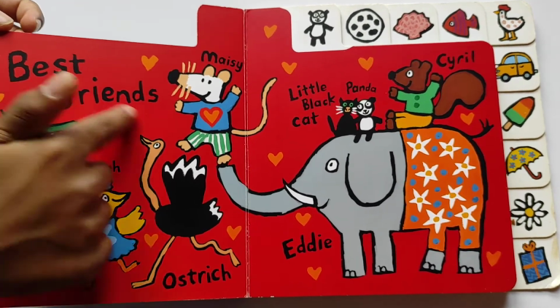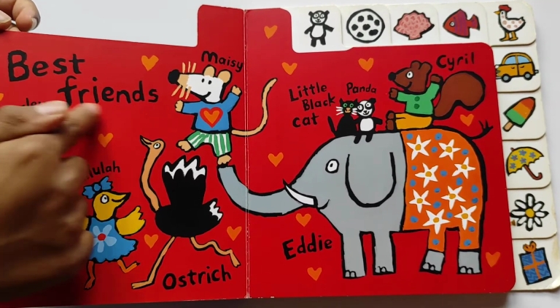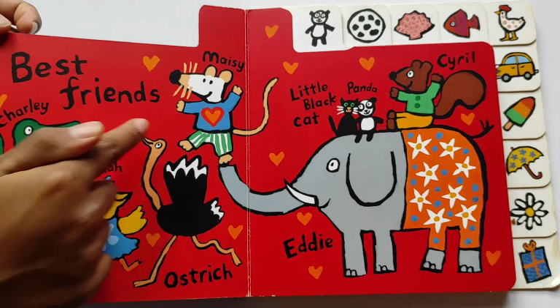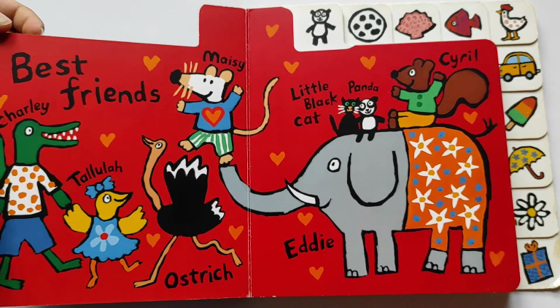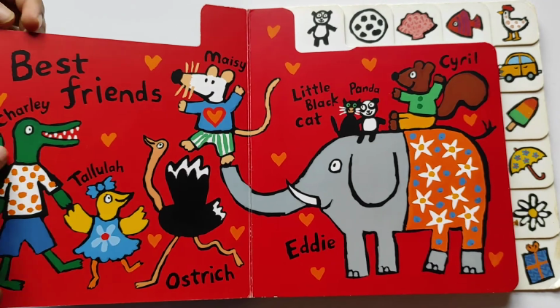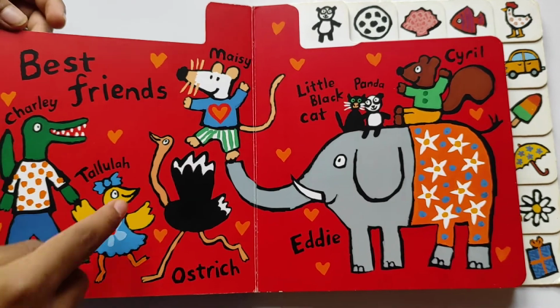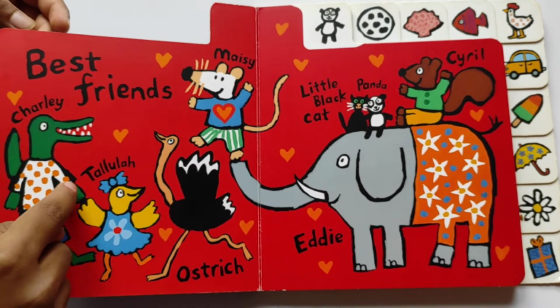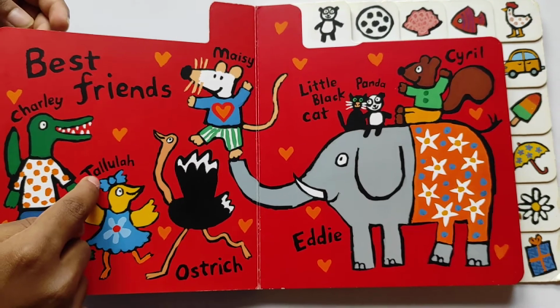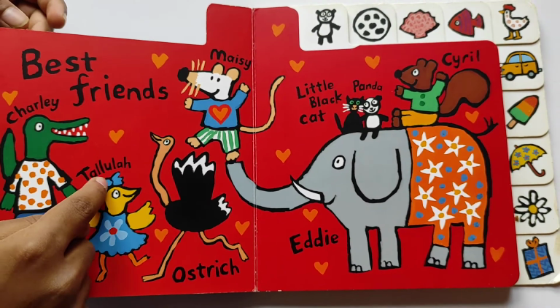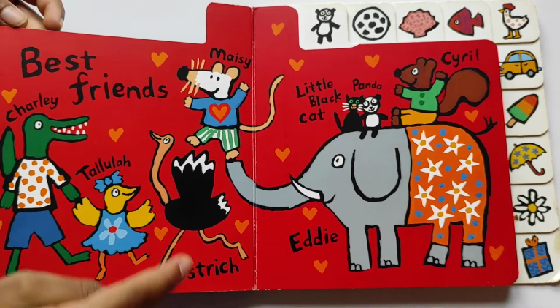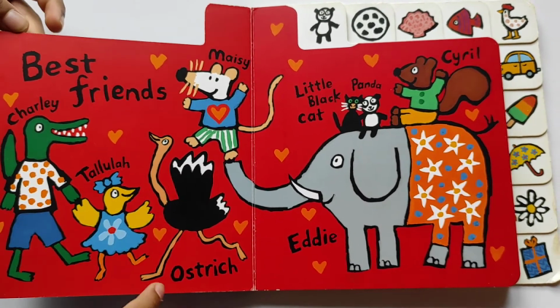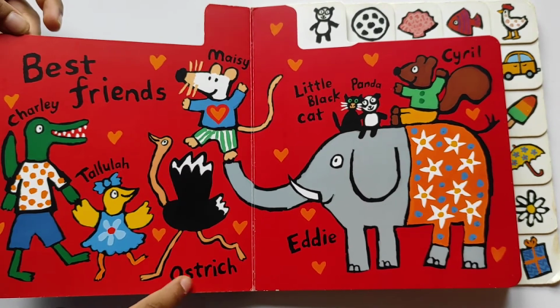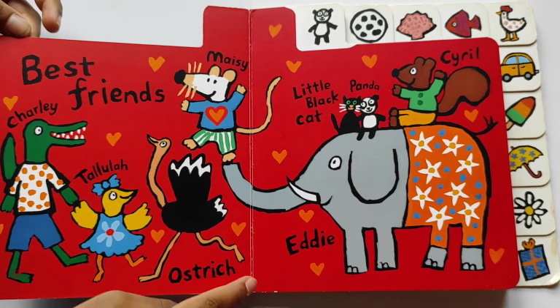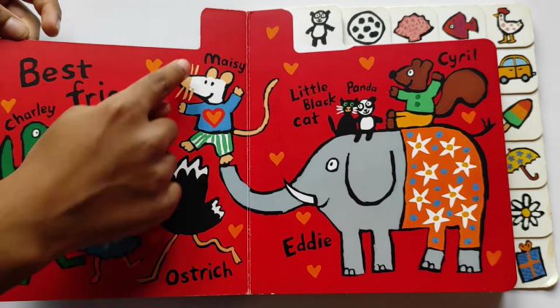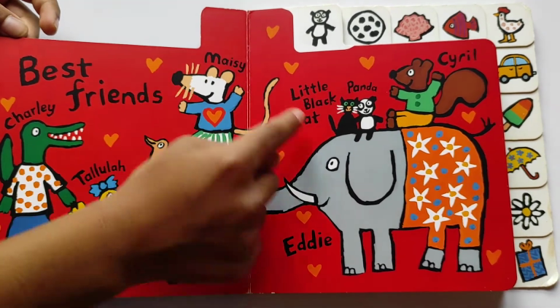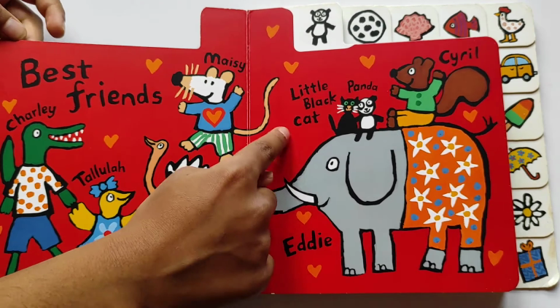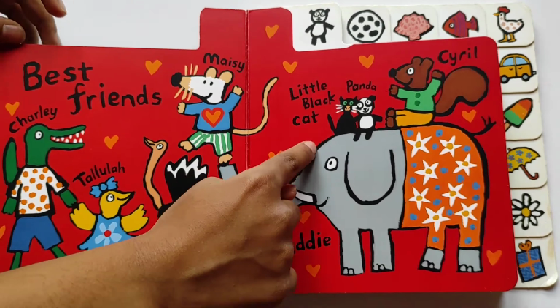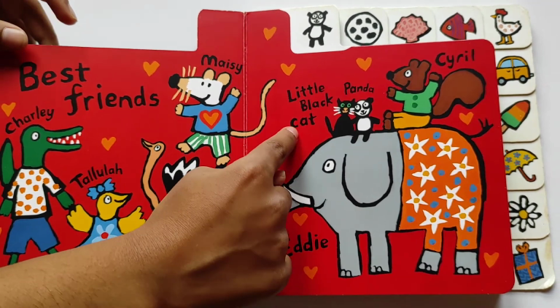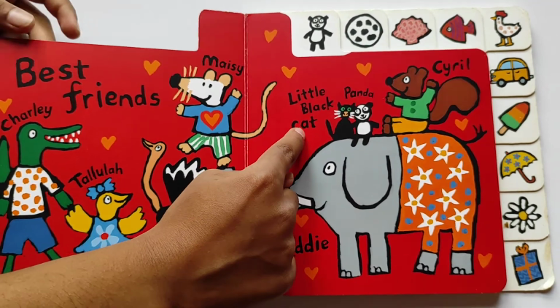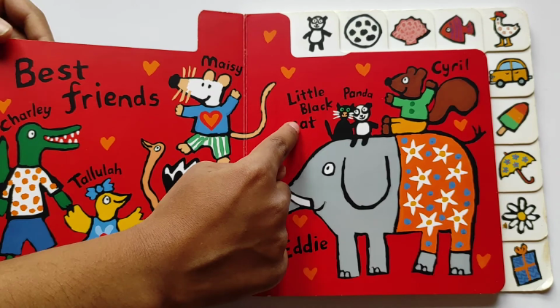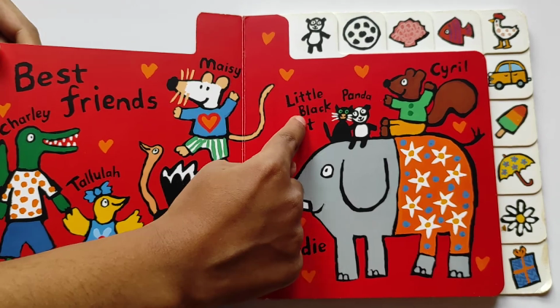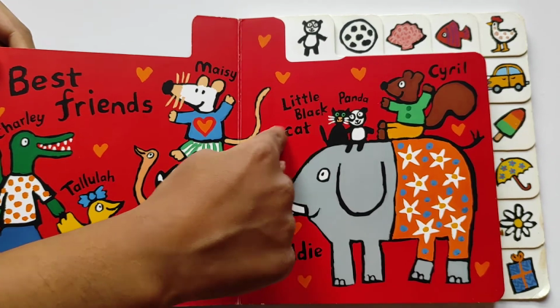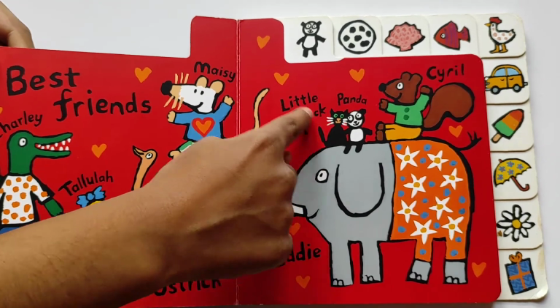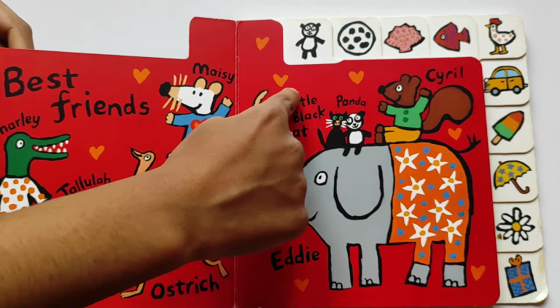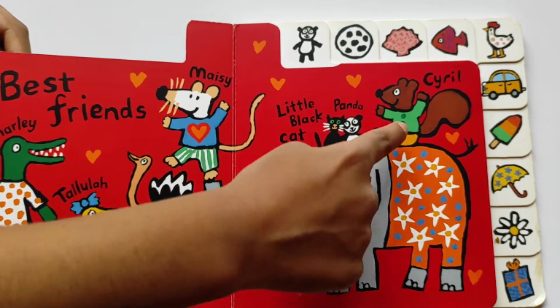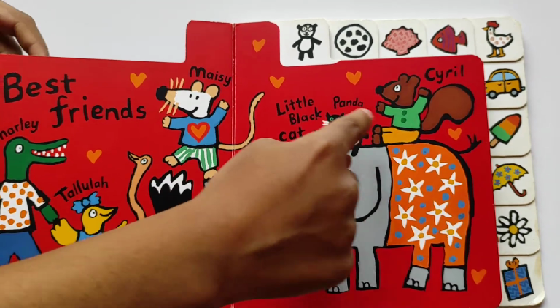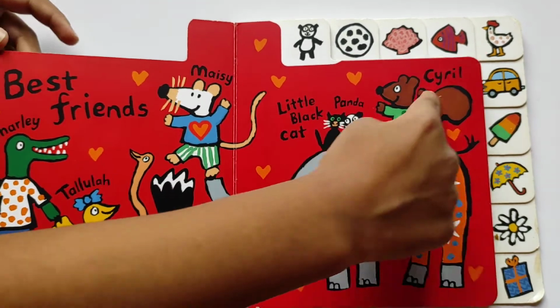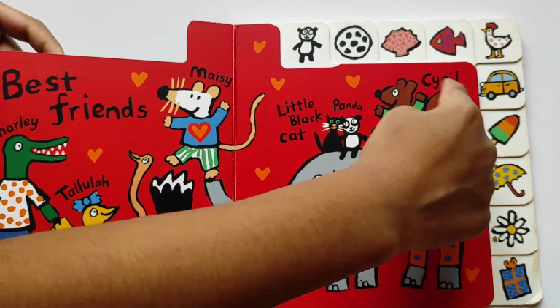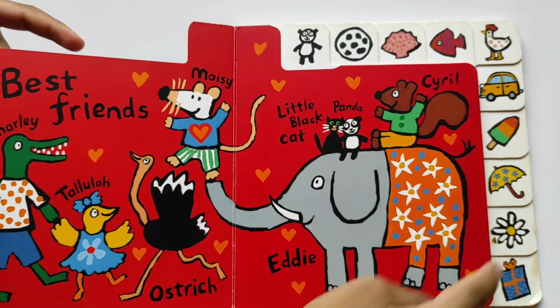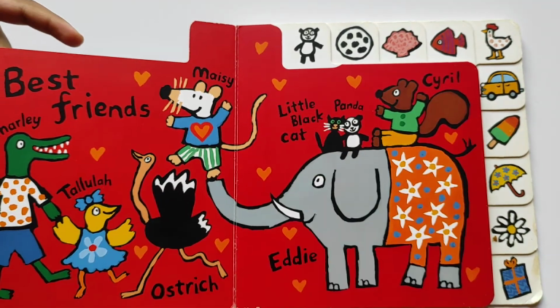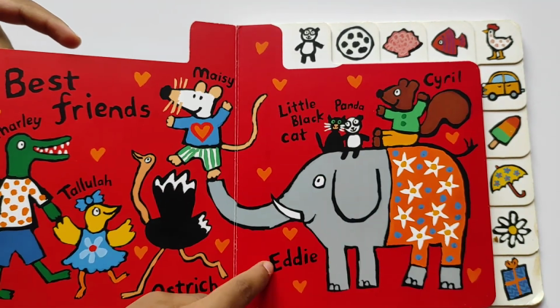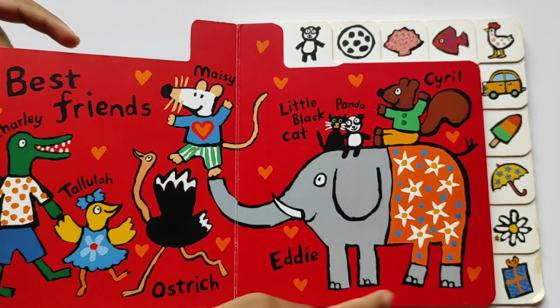Best Friends: Charlie, Tulata, Ostrich, Macy, Black Cat, Little Panda, Cyril, Eddie.